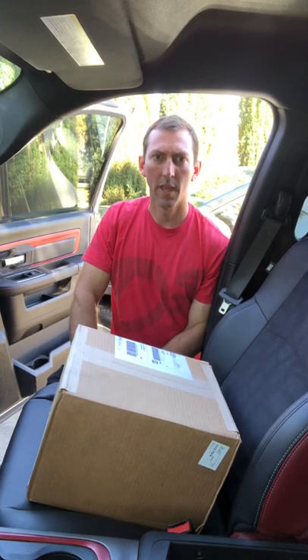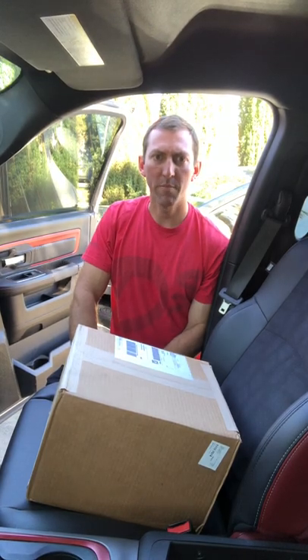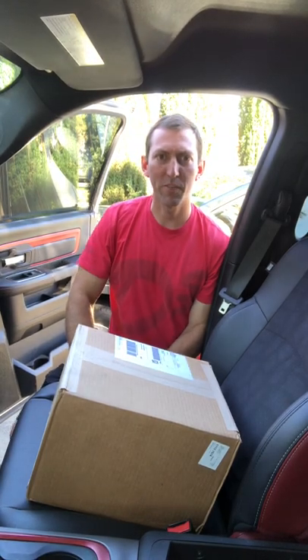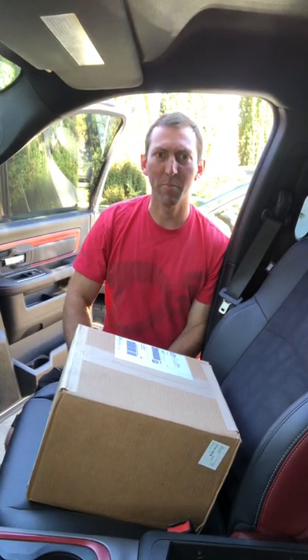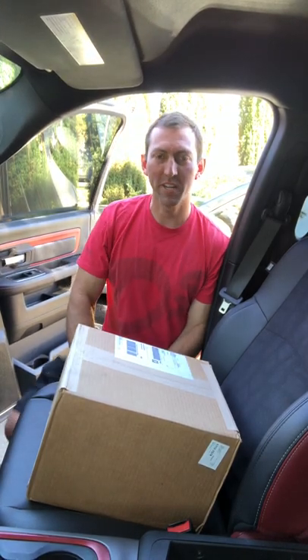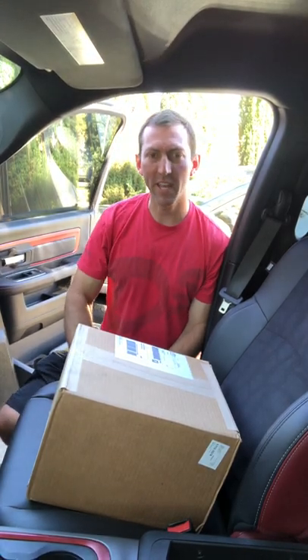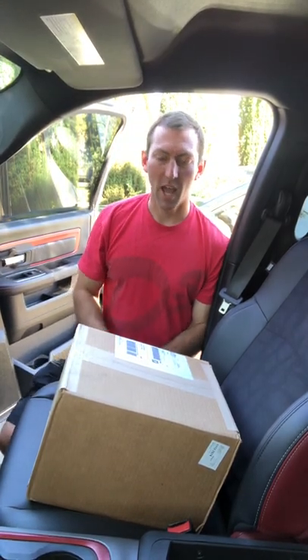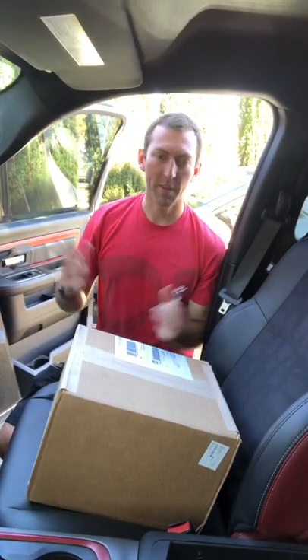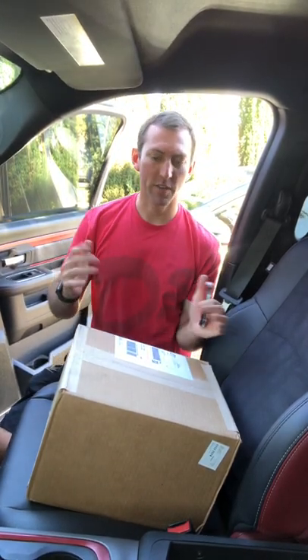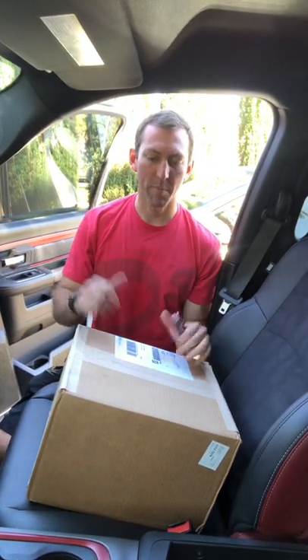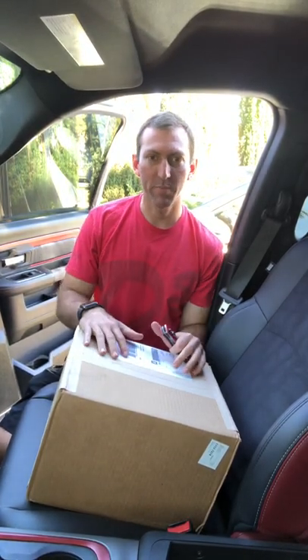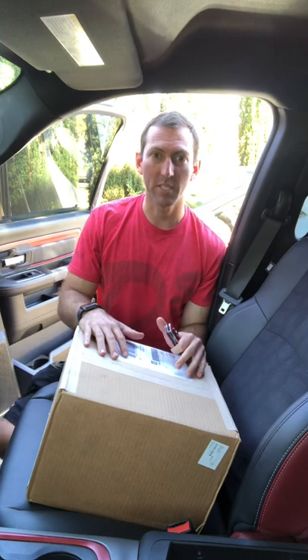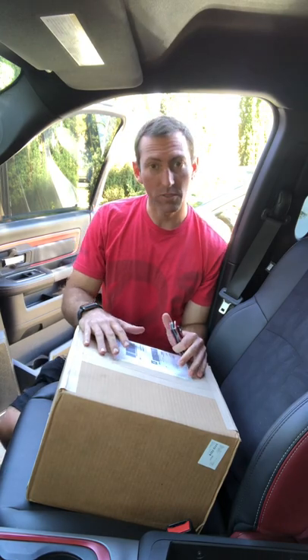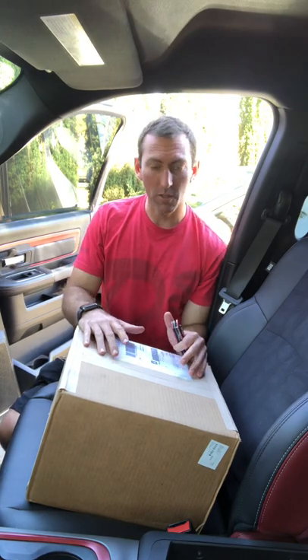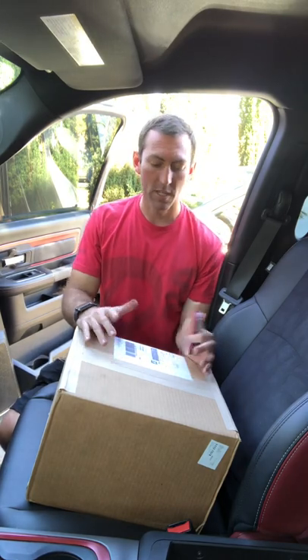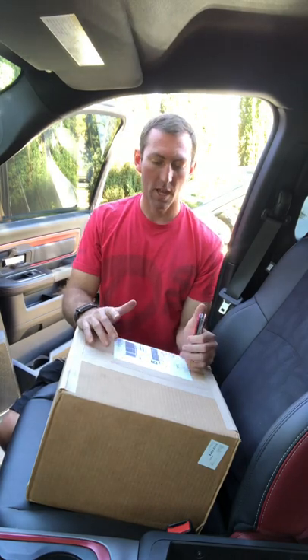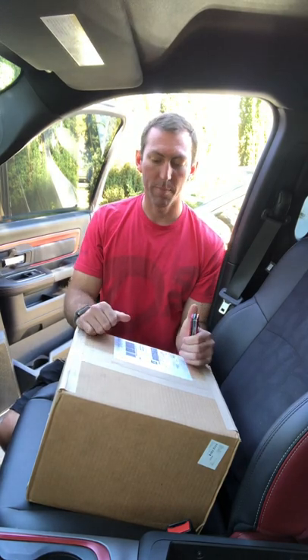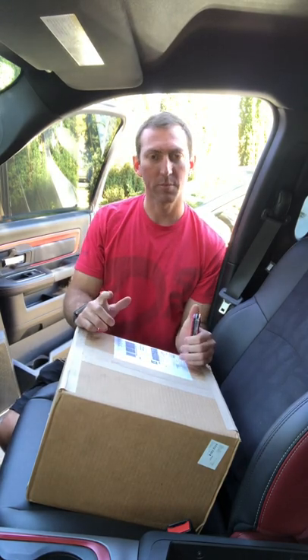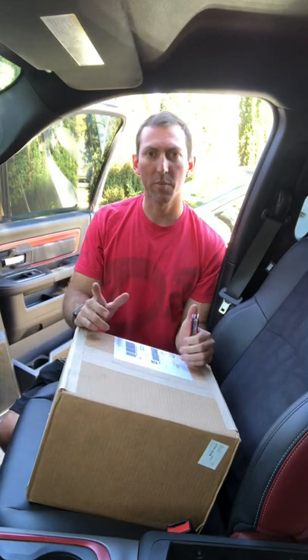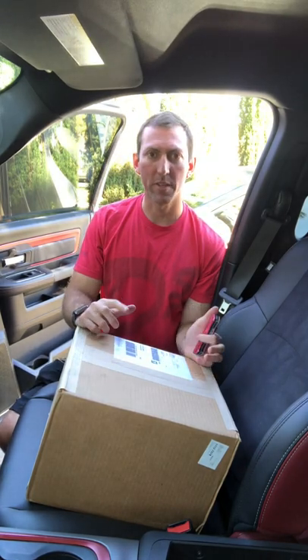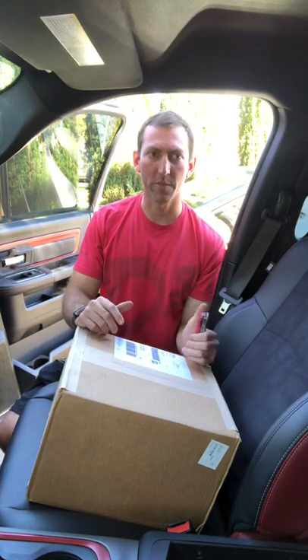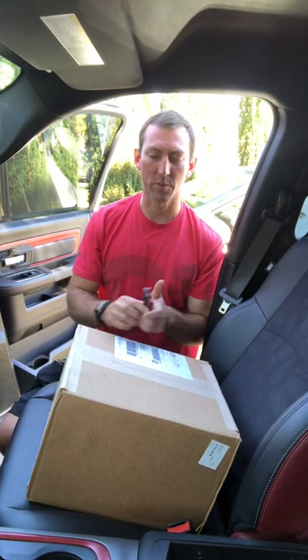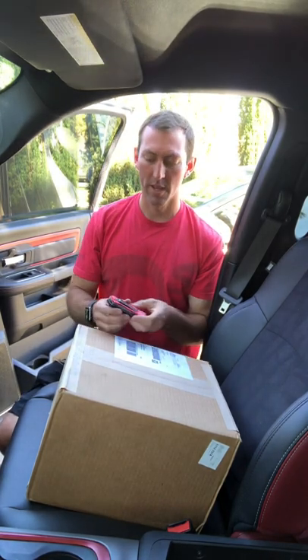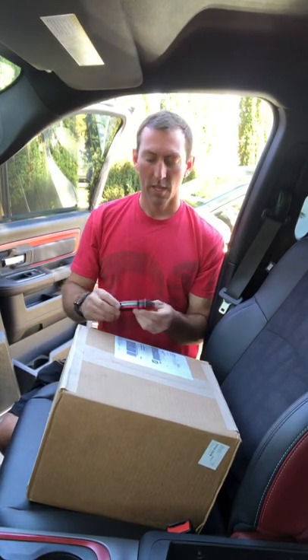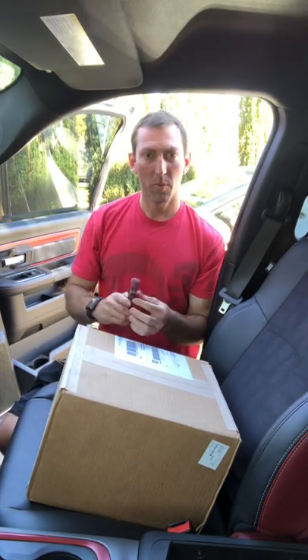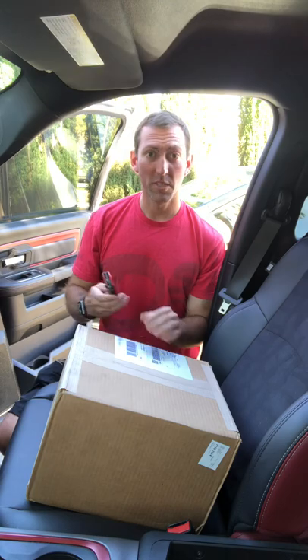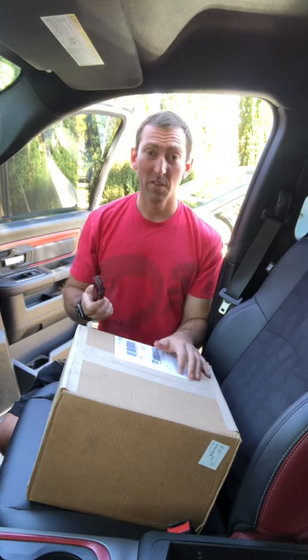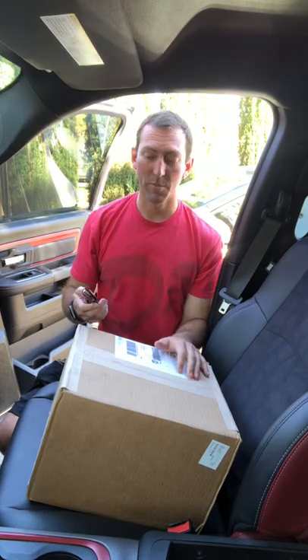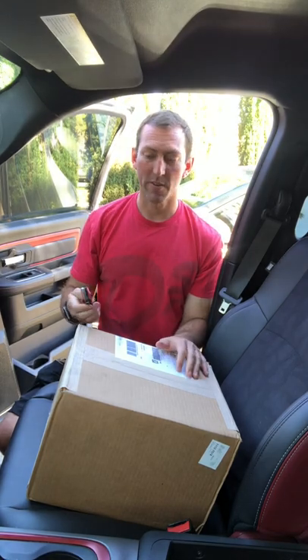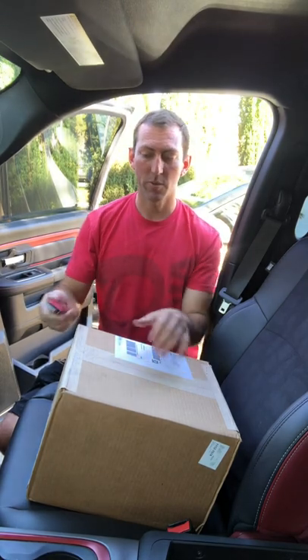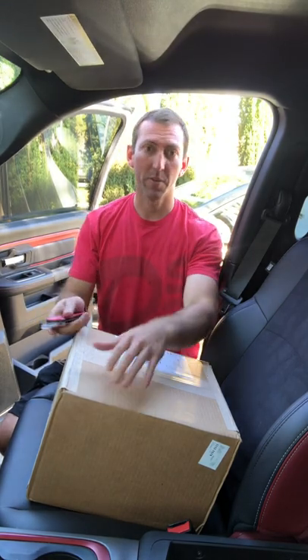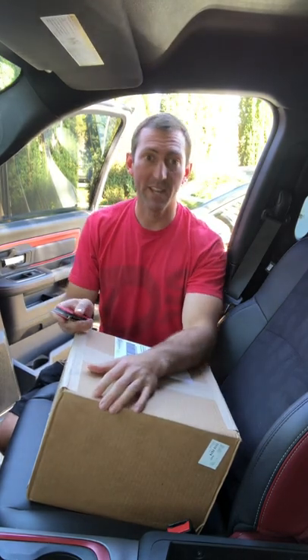Hey everybody, Joe from JLBuilds here today. I'm in my Dodge Ram — picked up these console vaults. Picked up two of them, one for my other truck, one for this one a couple months ago, and this one's been sitting around so we're gonna put that in today.